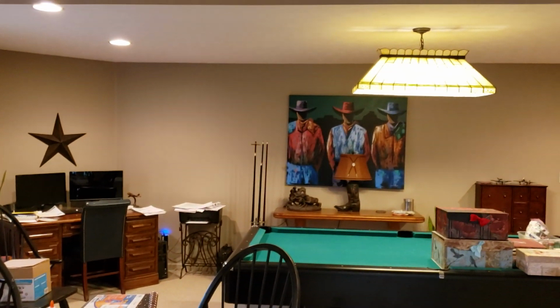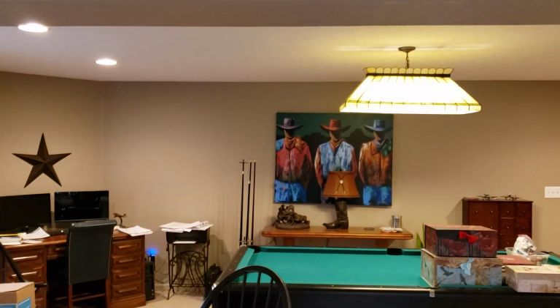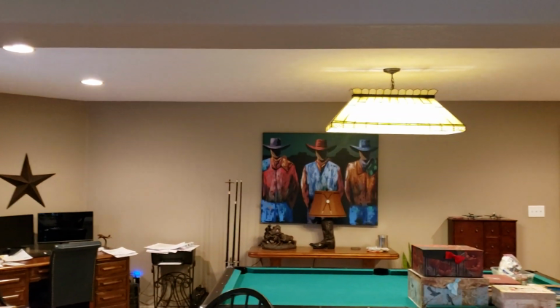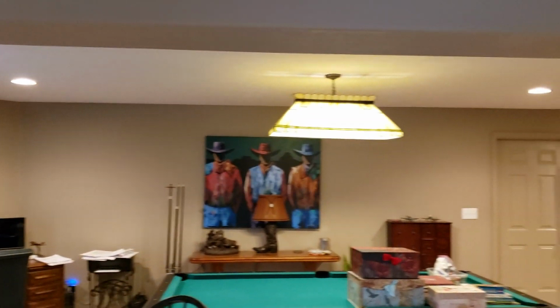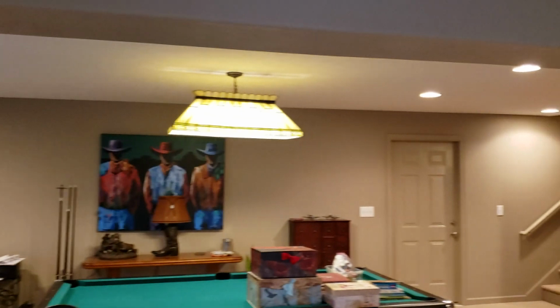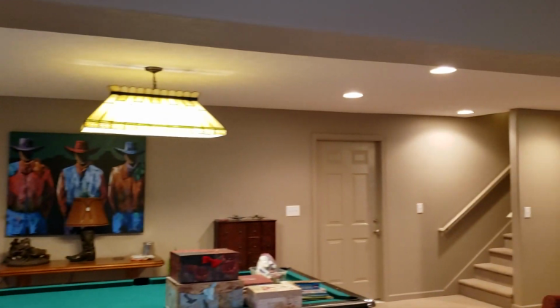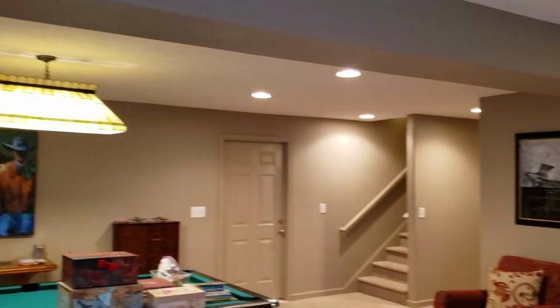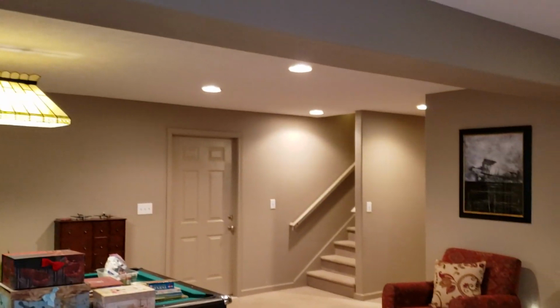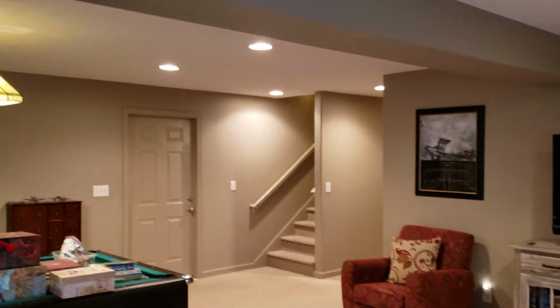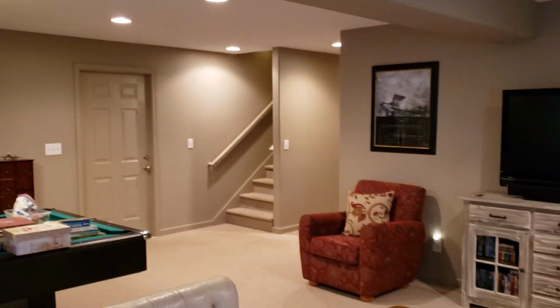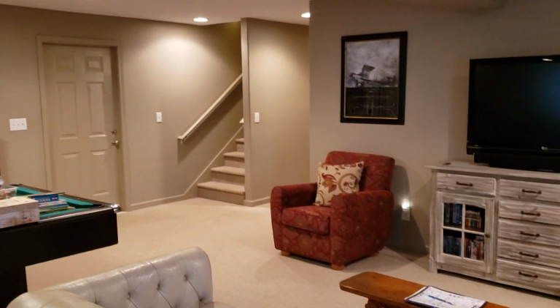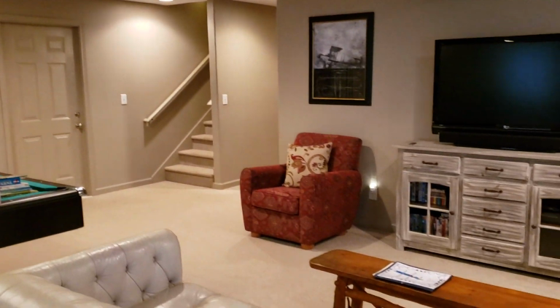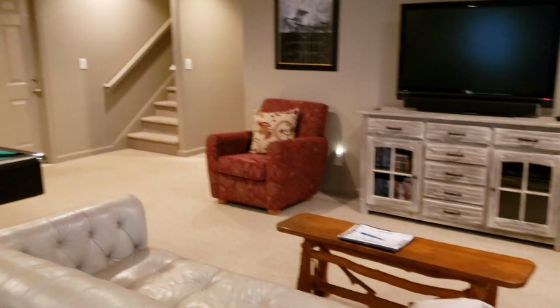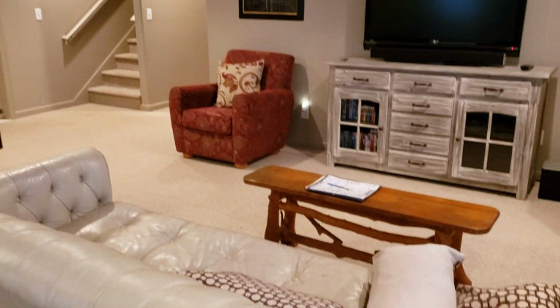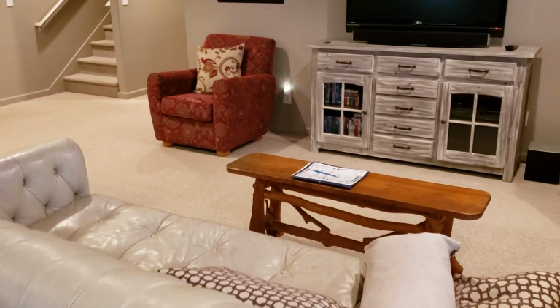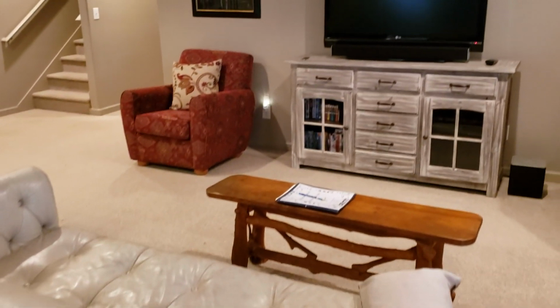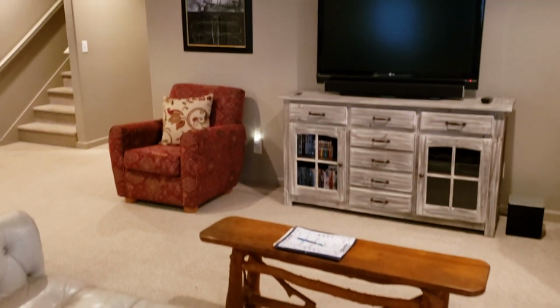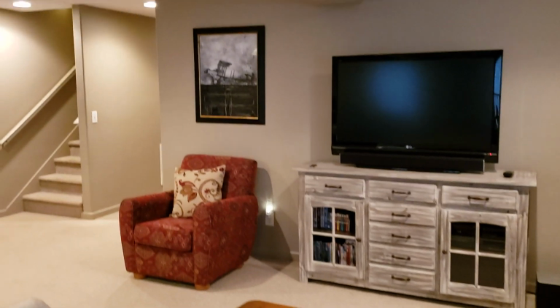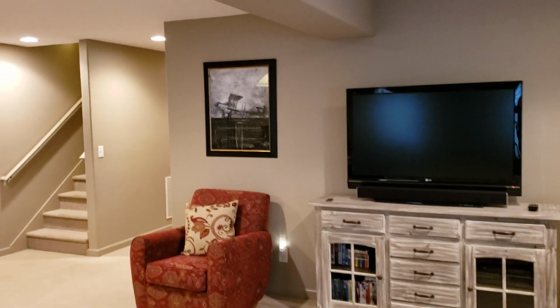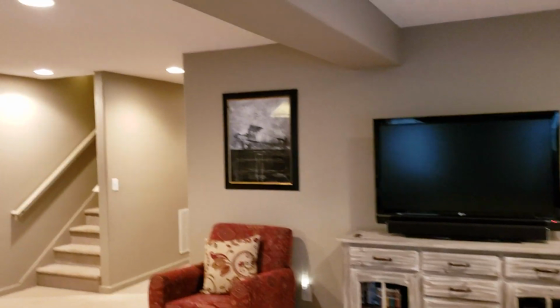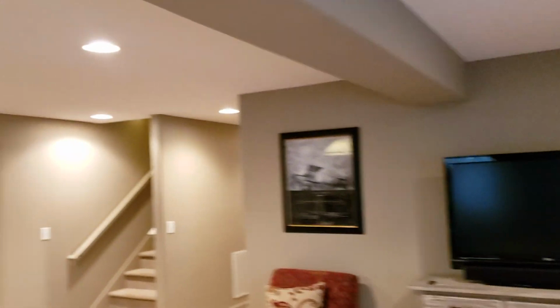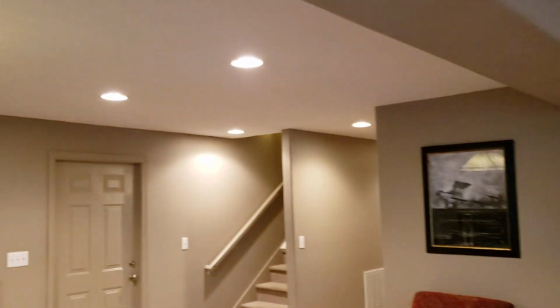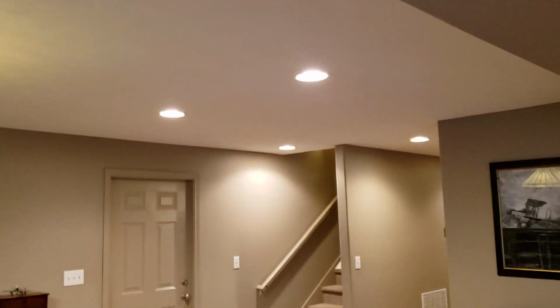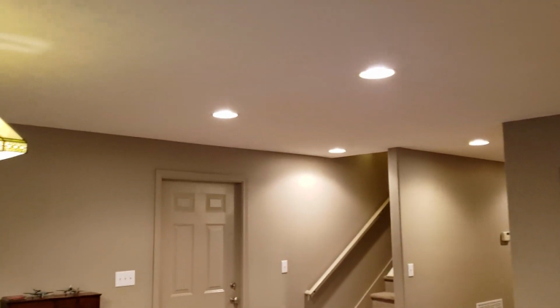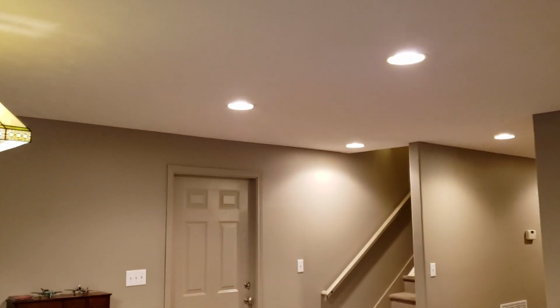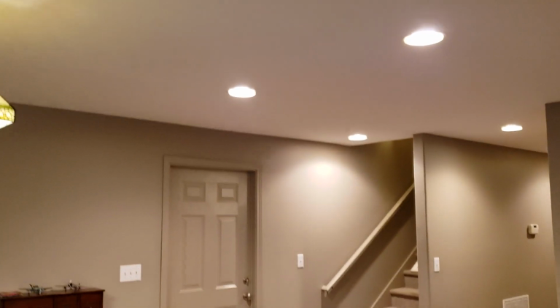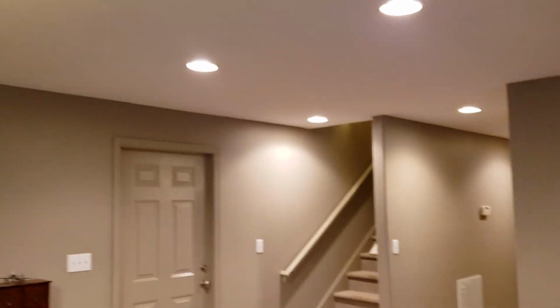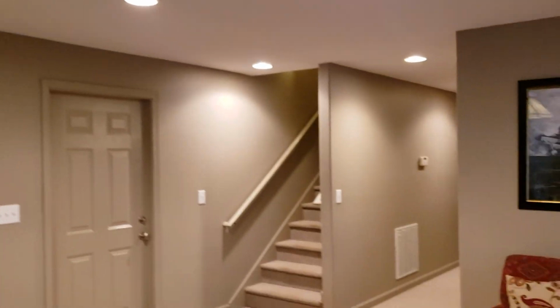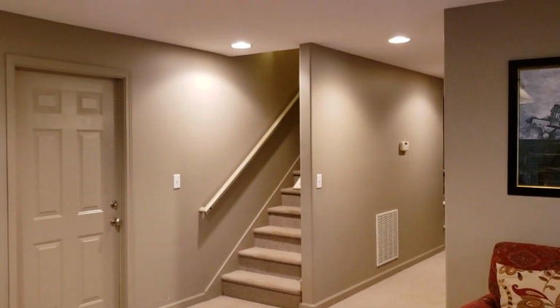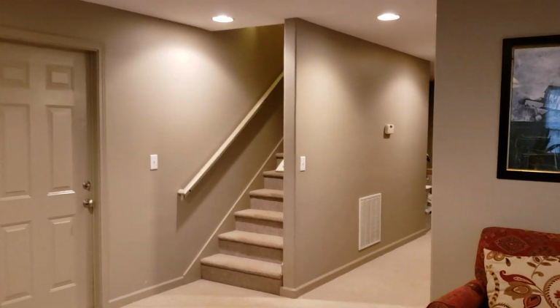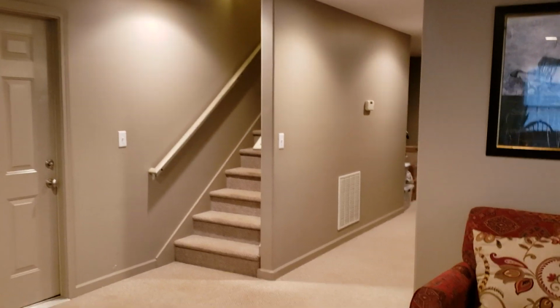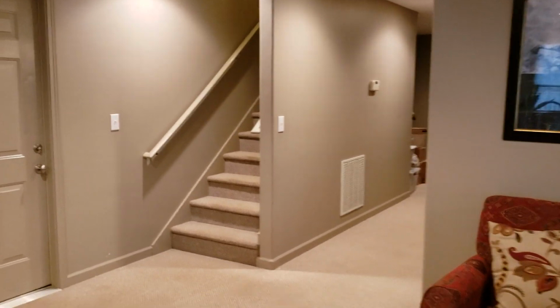We're in the process of moving, so the pool table will actually convey with the right offer if you'd like it. There's a huge storage room behind here.